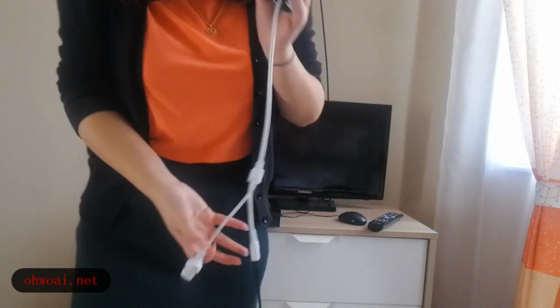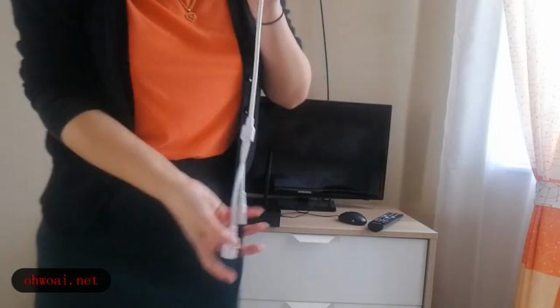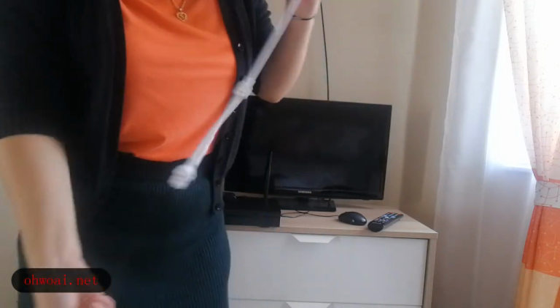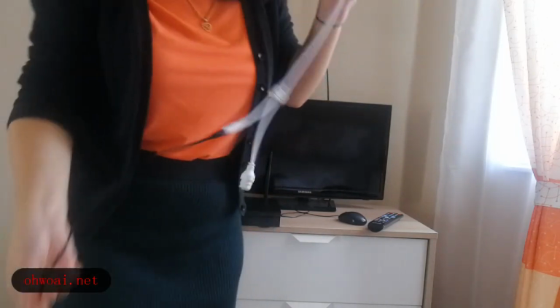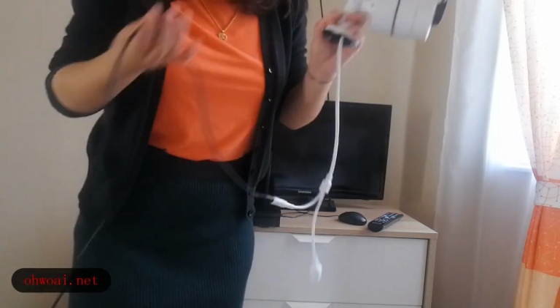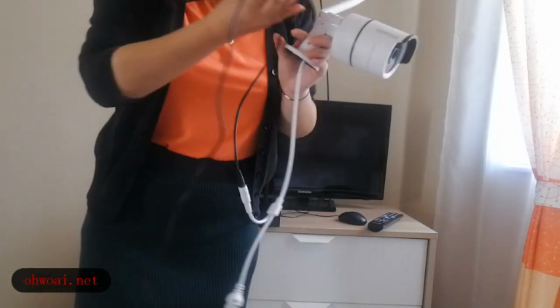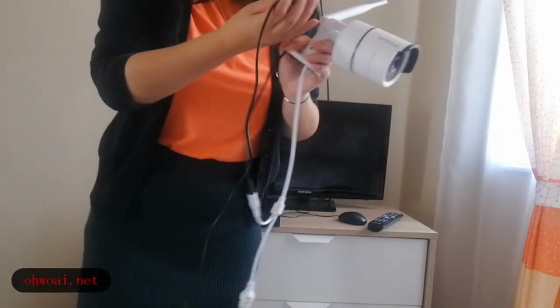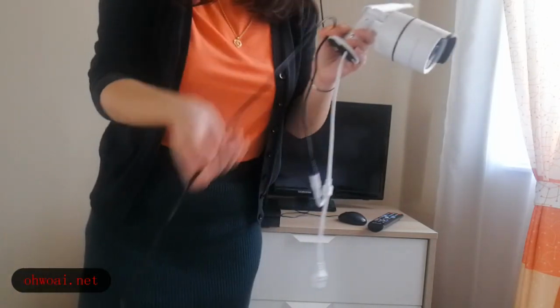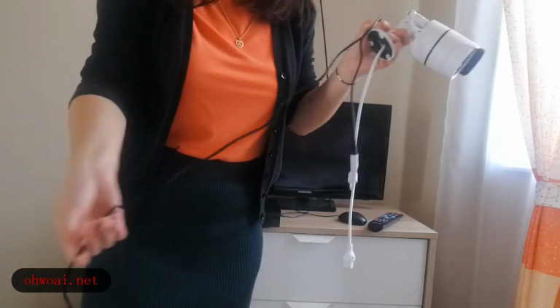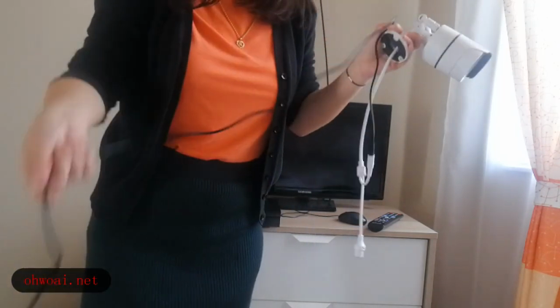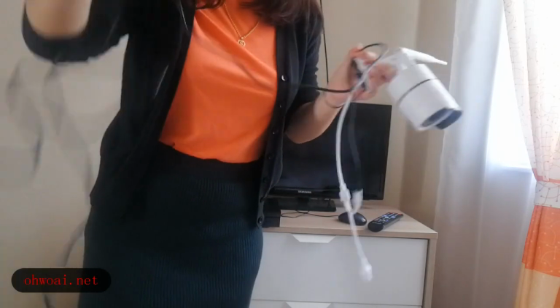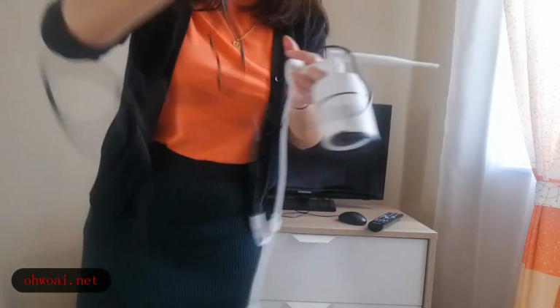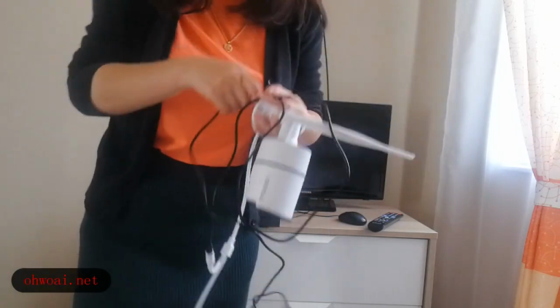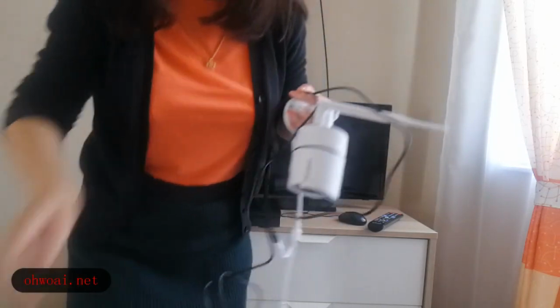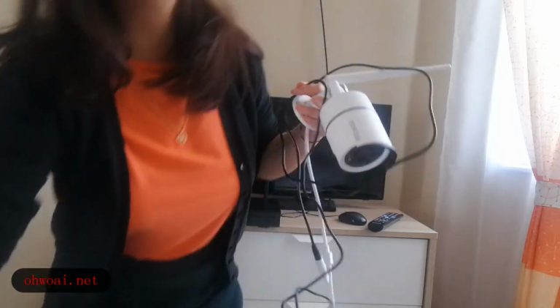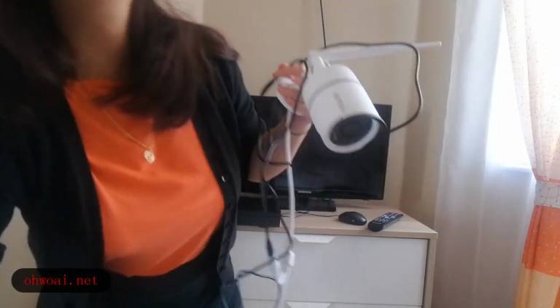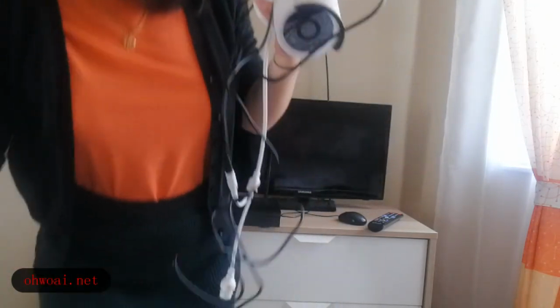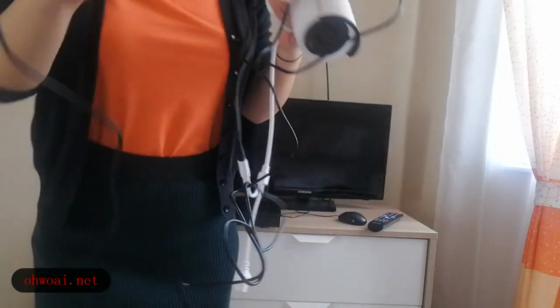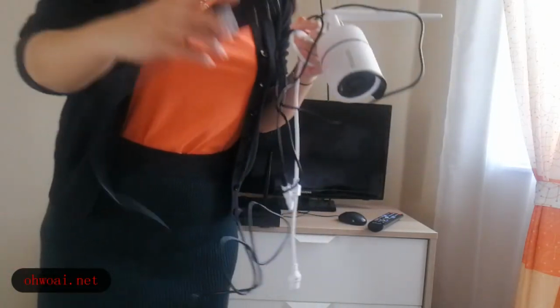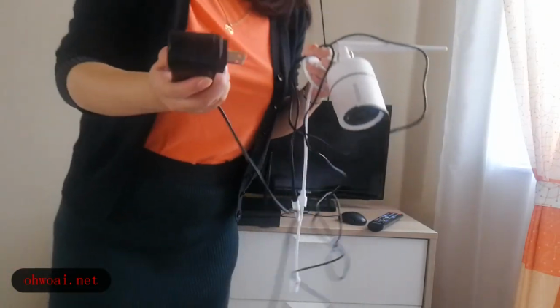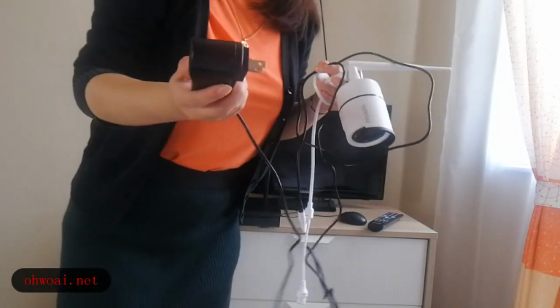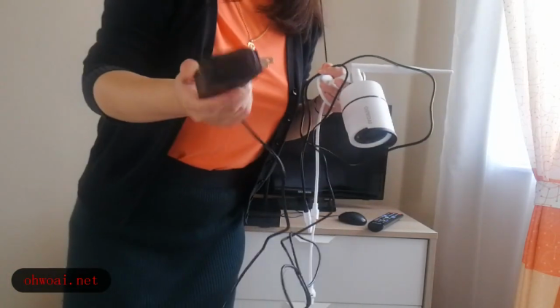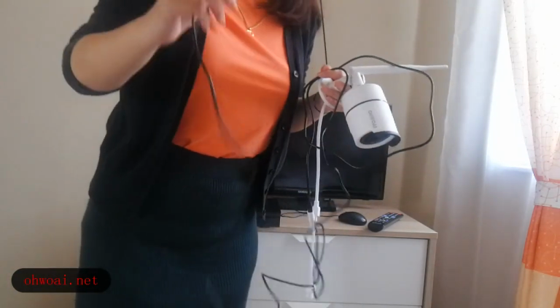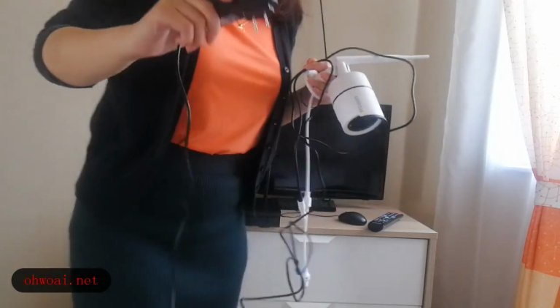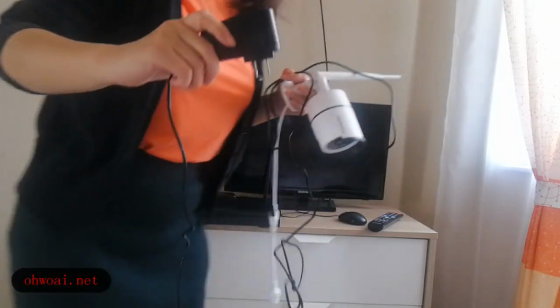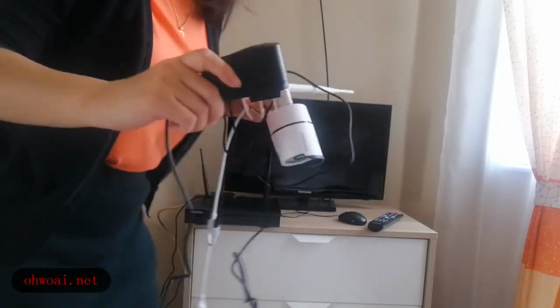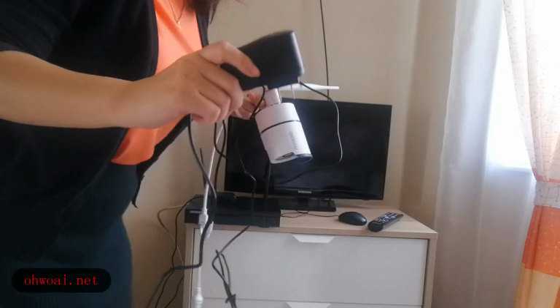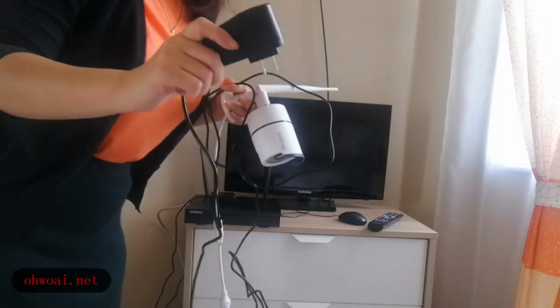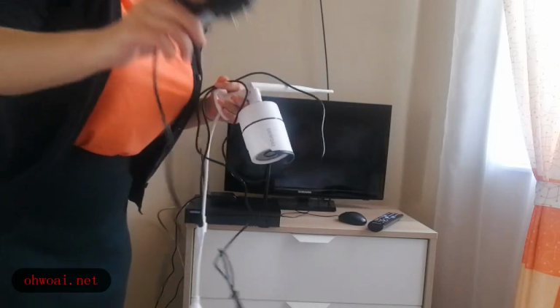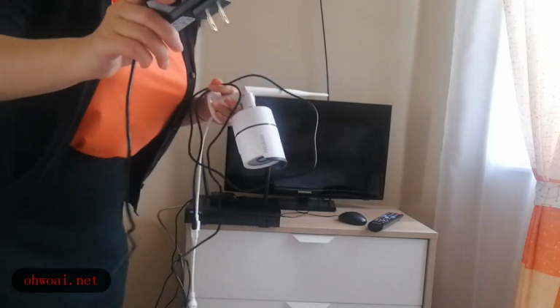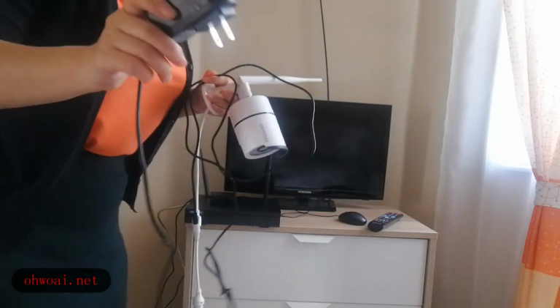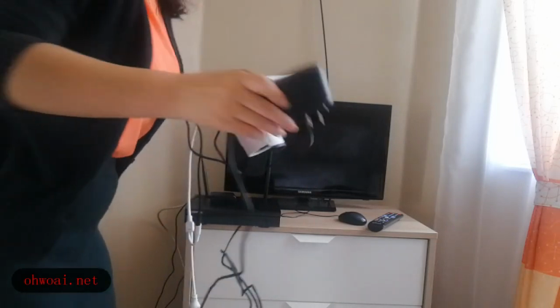So in this case, I'm going to connect with our power cable. Now I go to plug in the power.